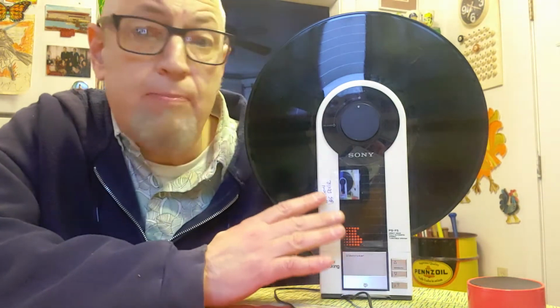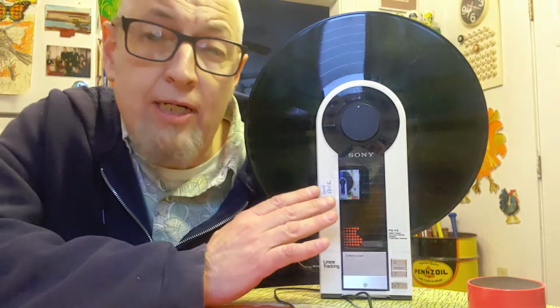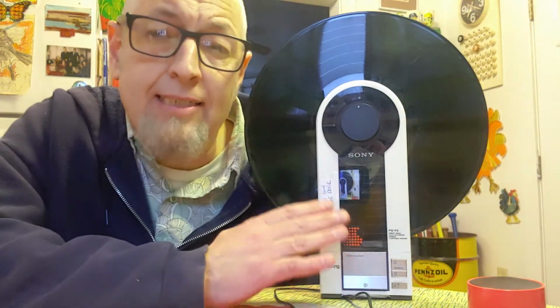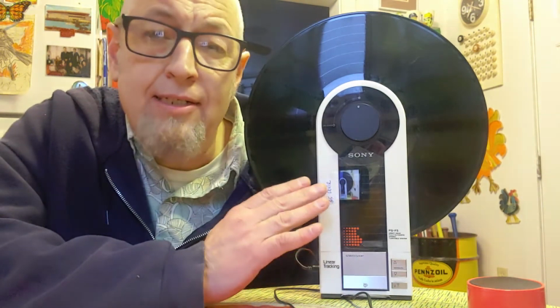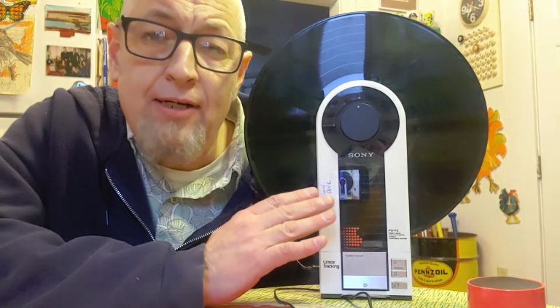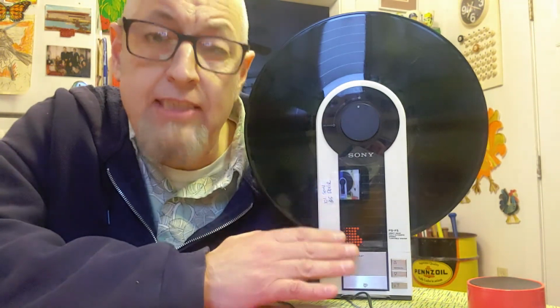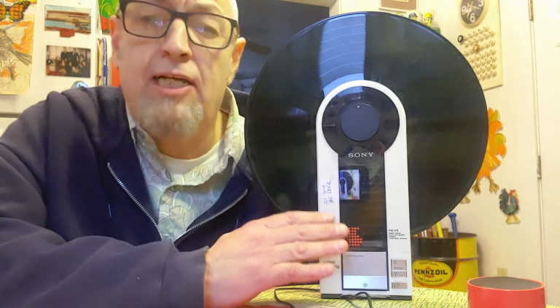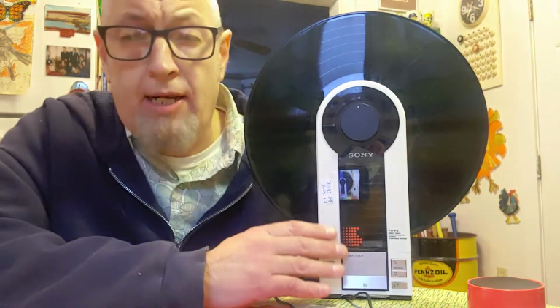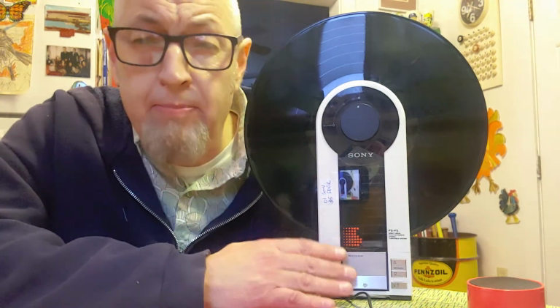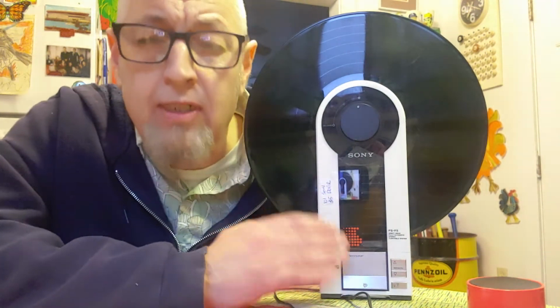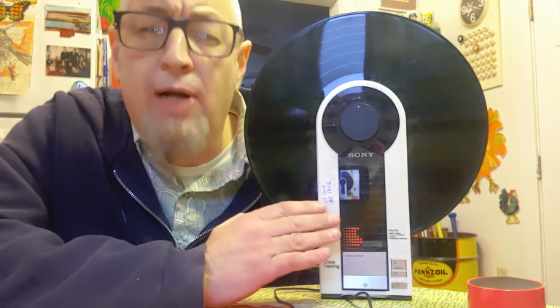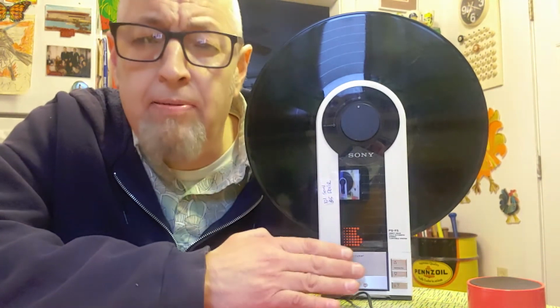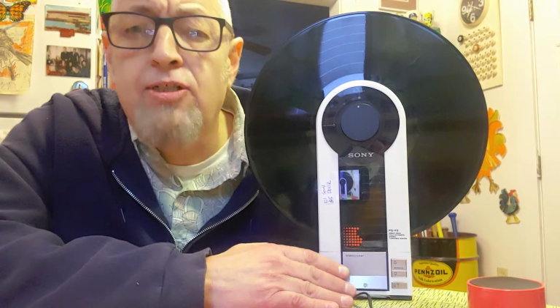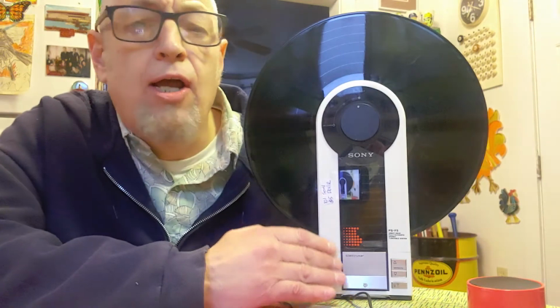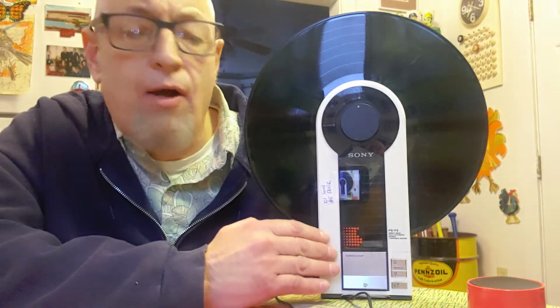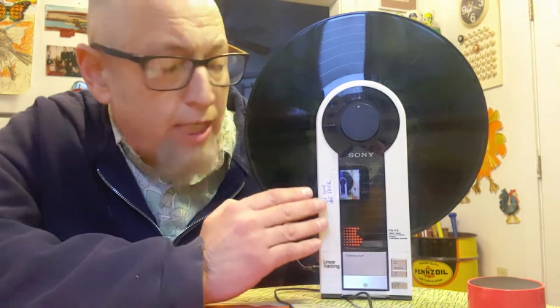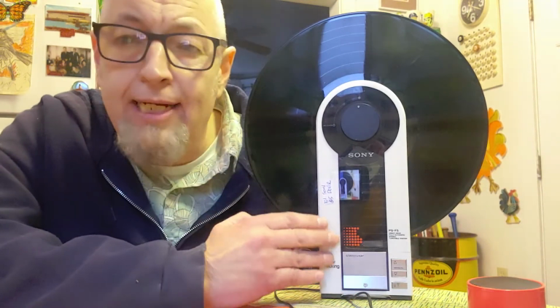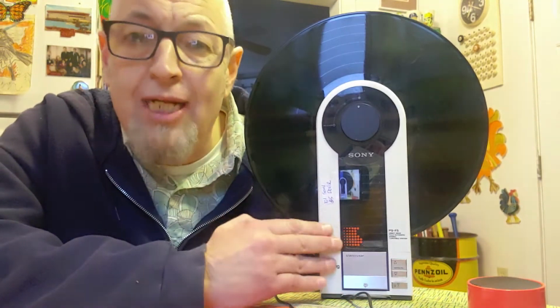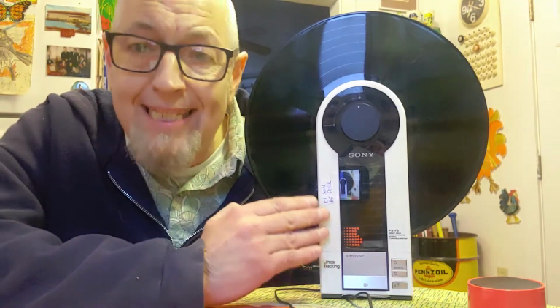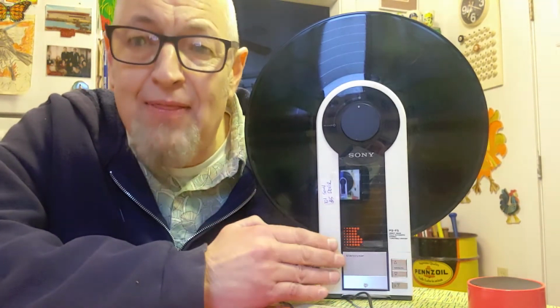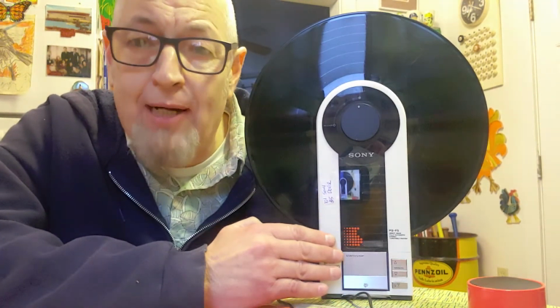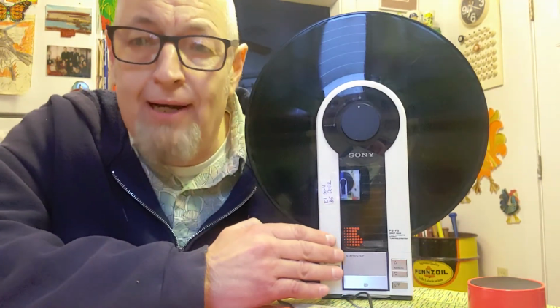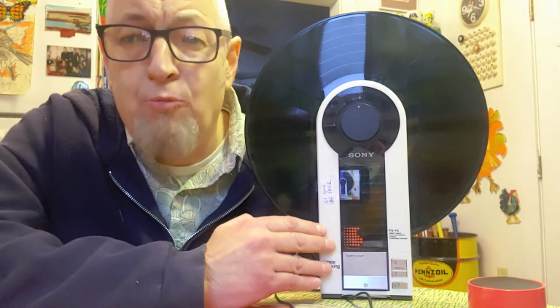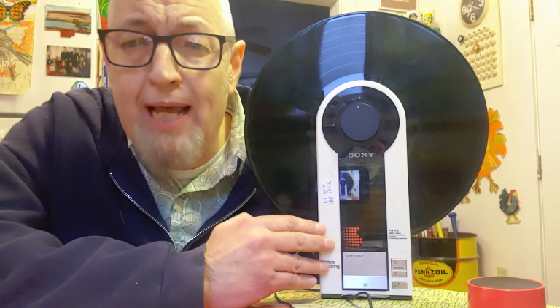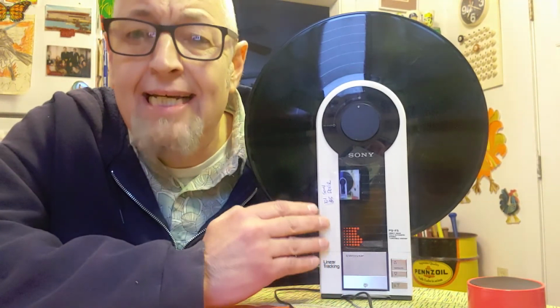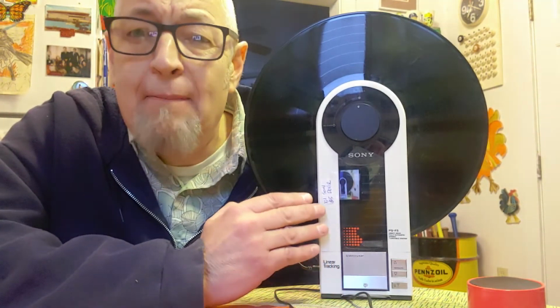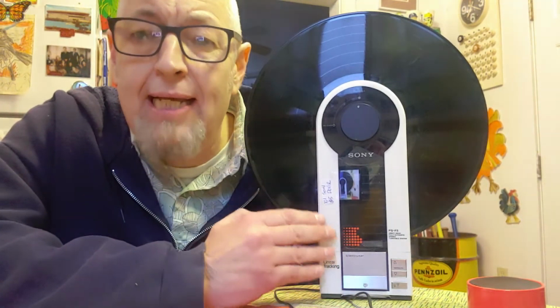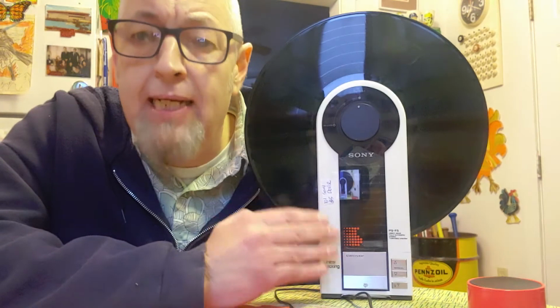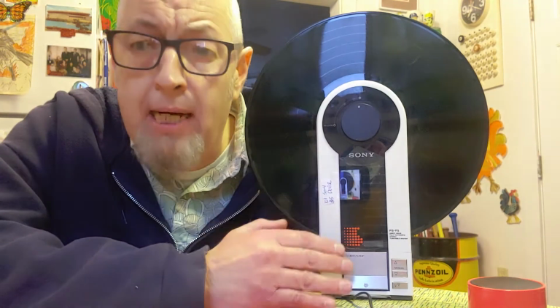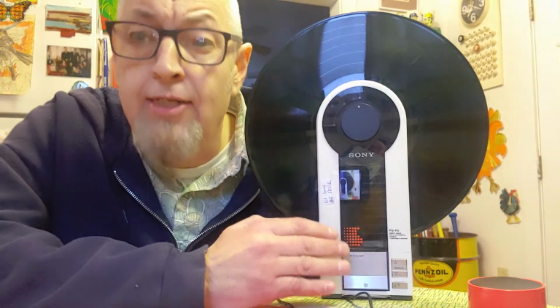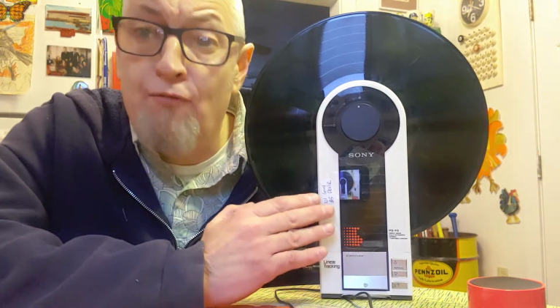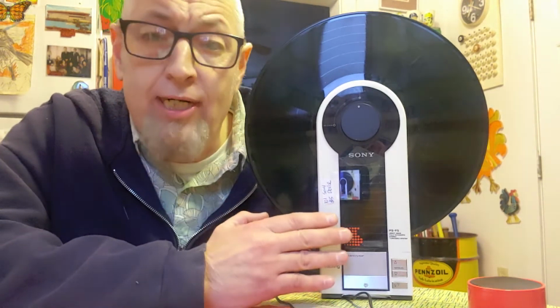People who collect vintage electronics, people who collect record players, really, really like this record player and will pay big, big money for it.